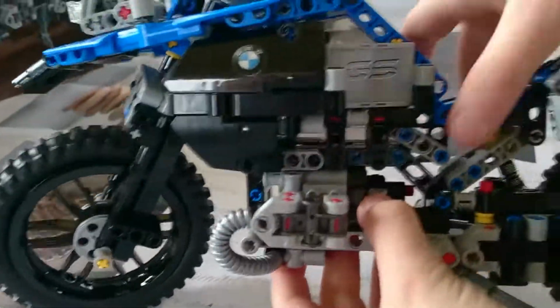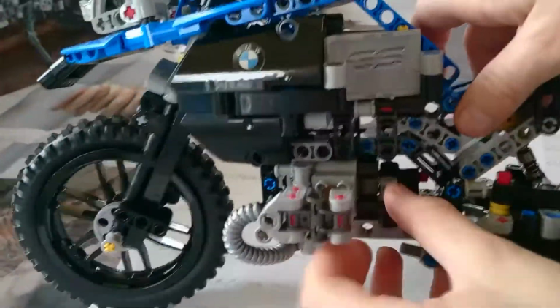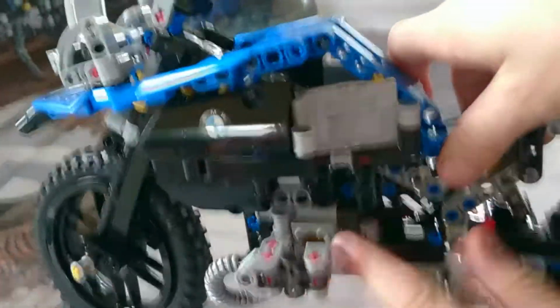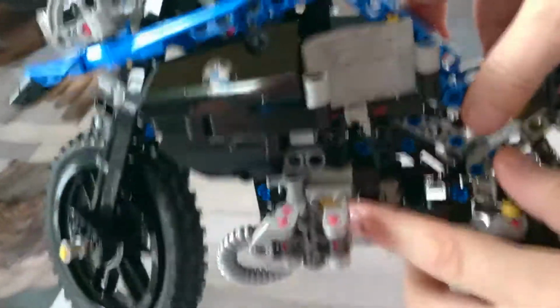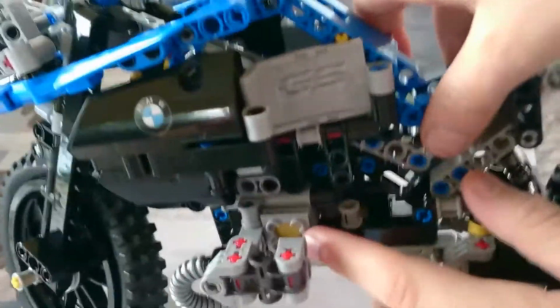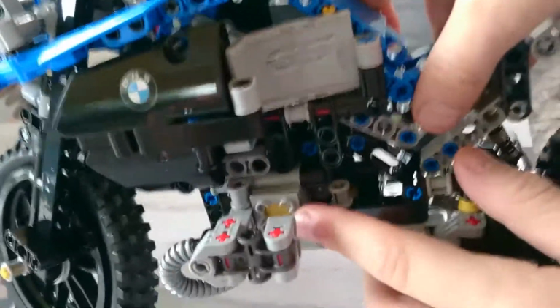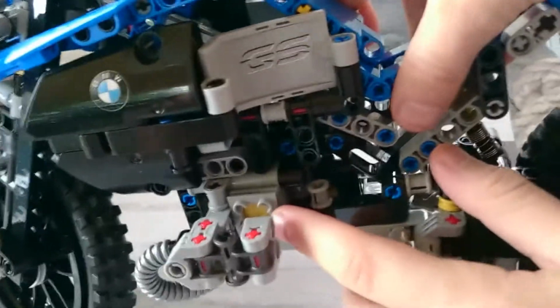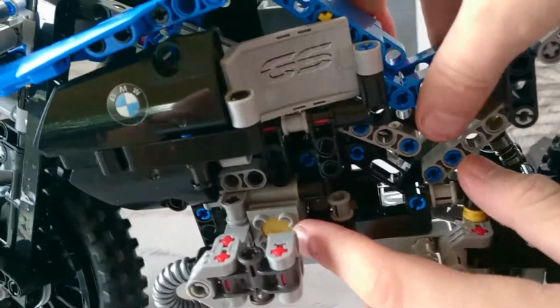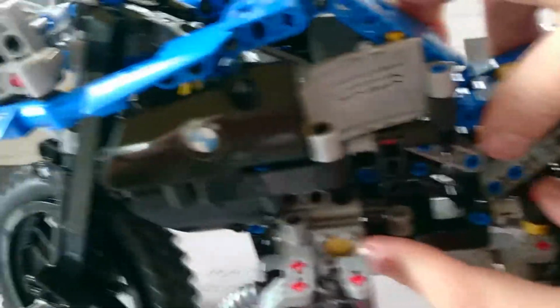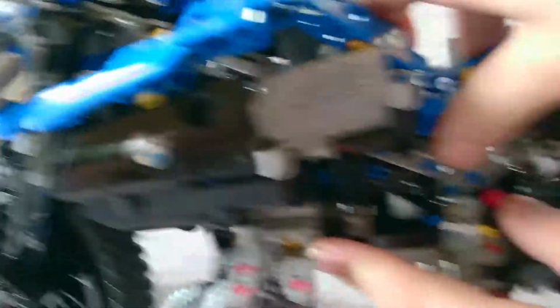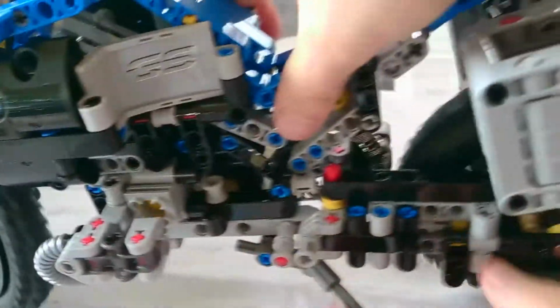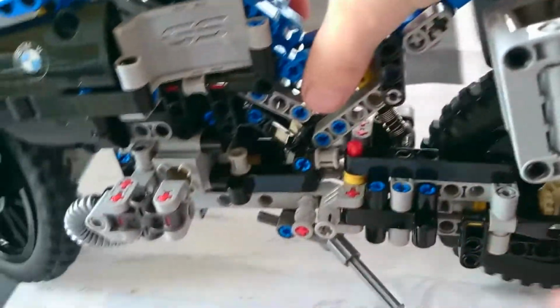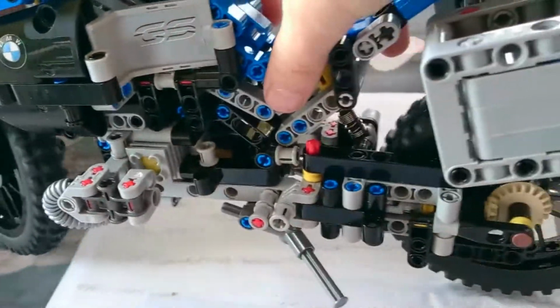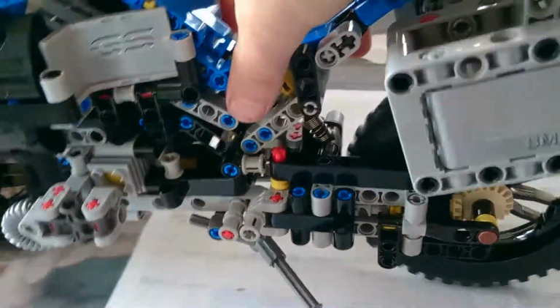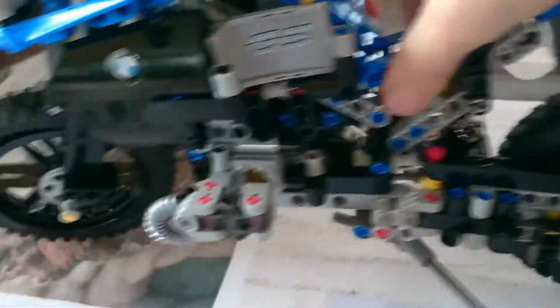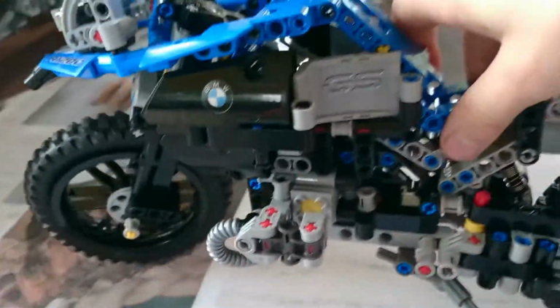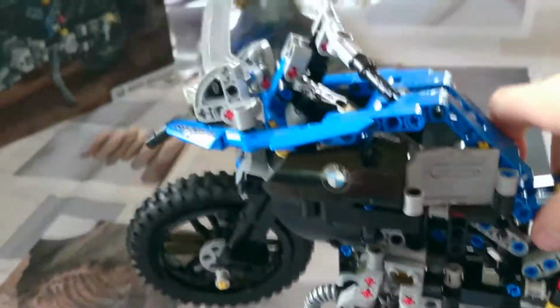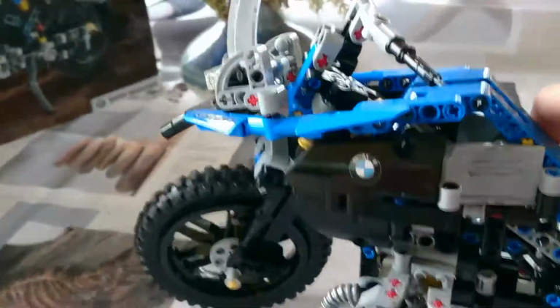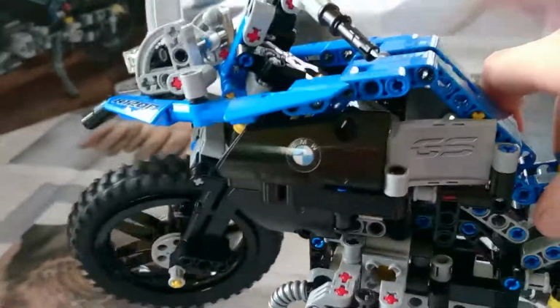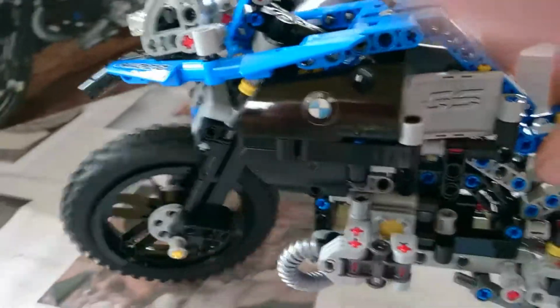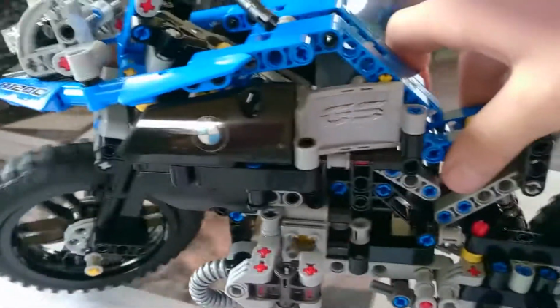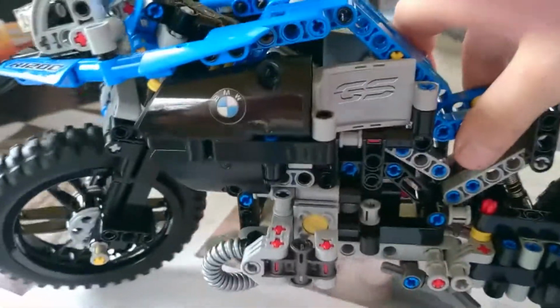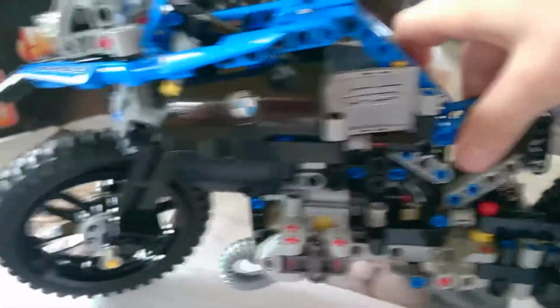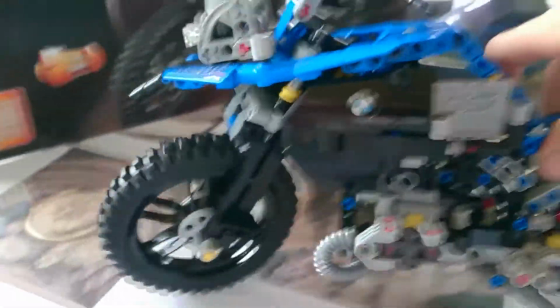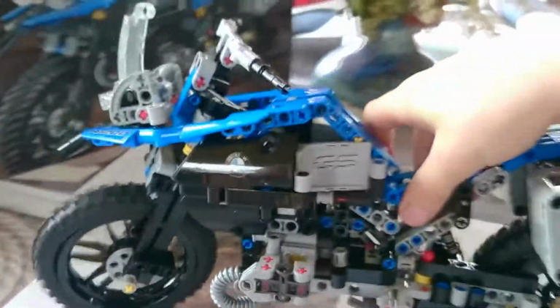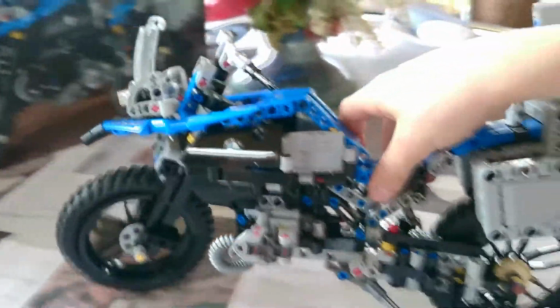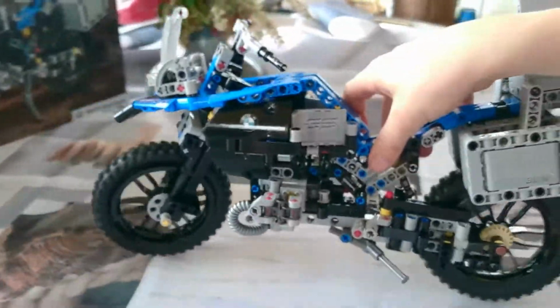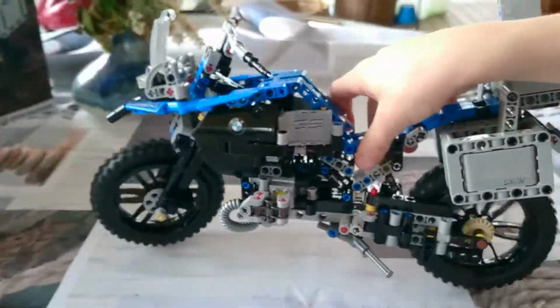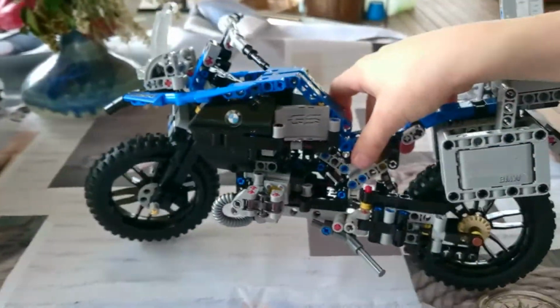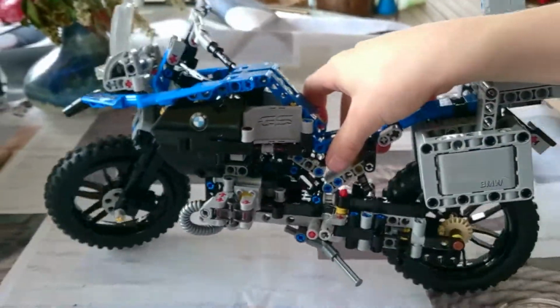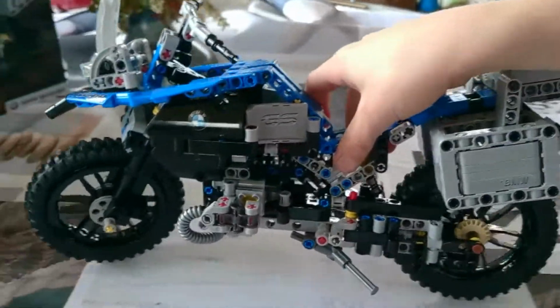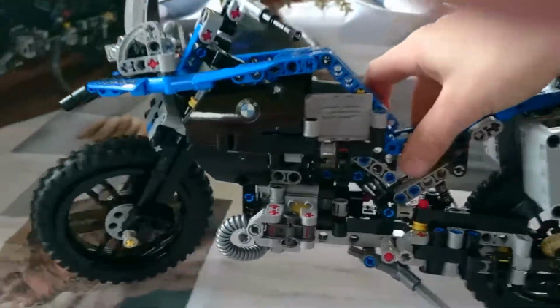See this? That's one of the pistons. If you make it move, the piston moves too — both of them.